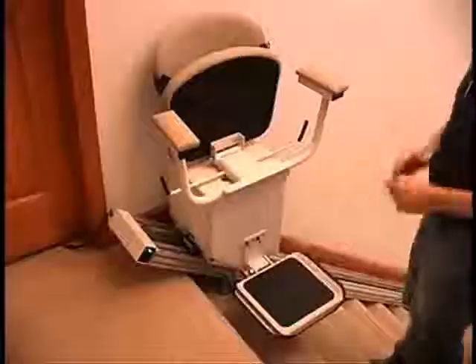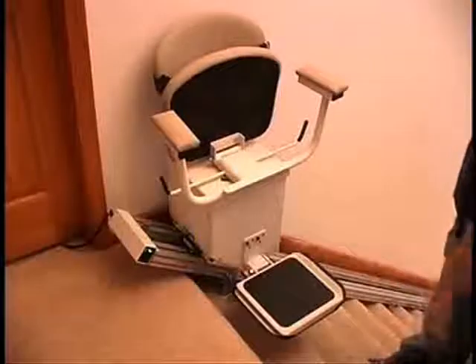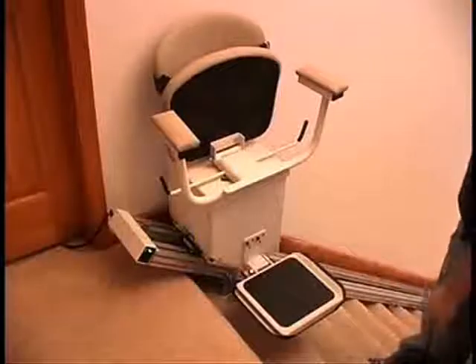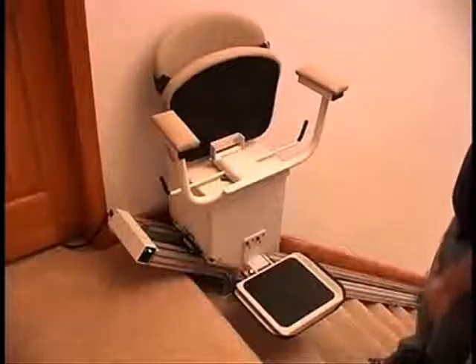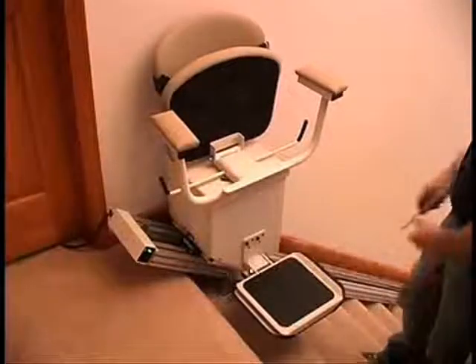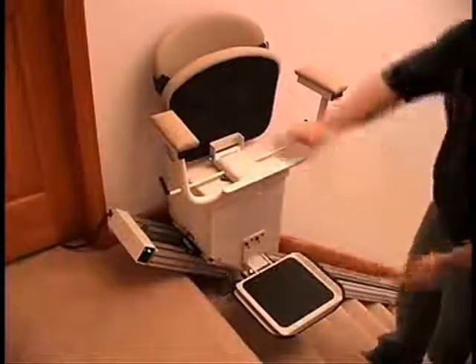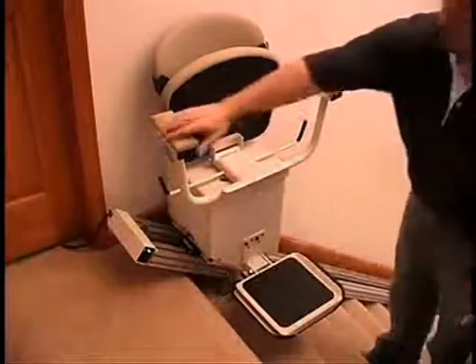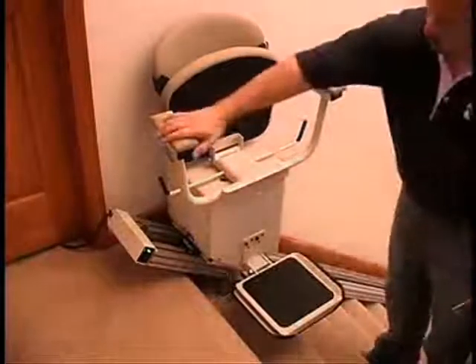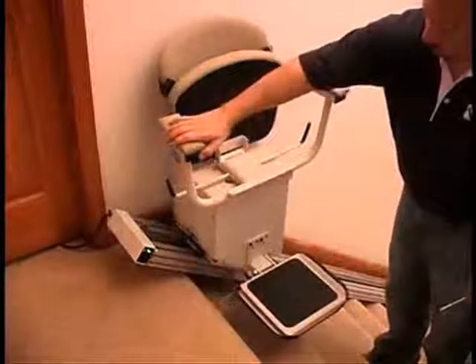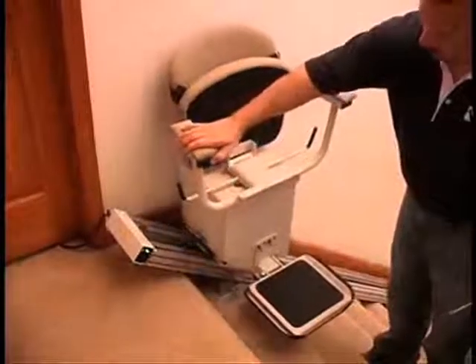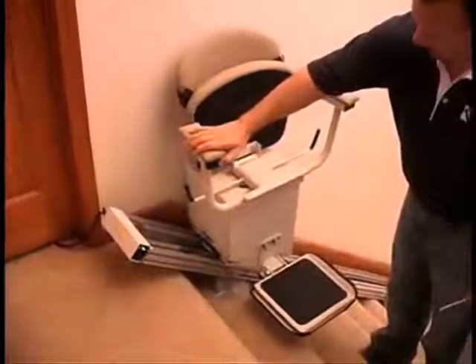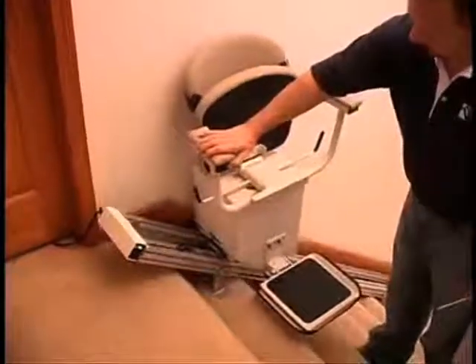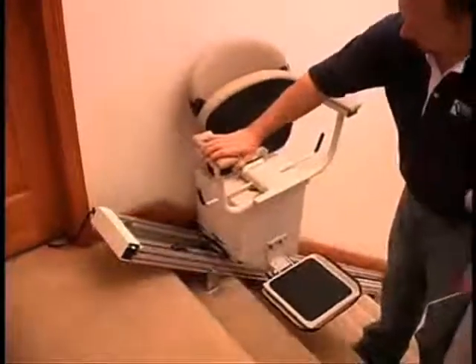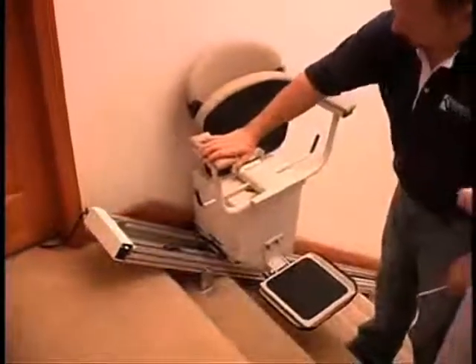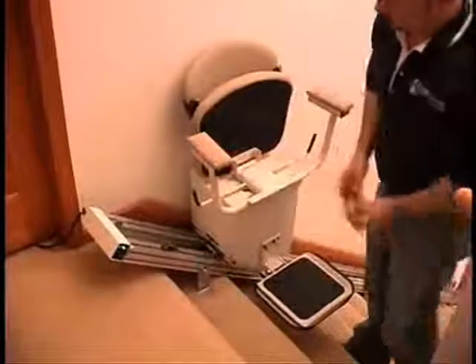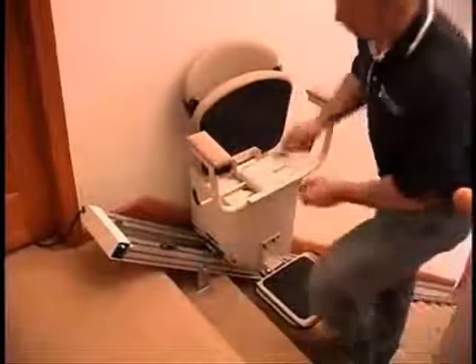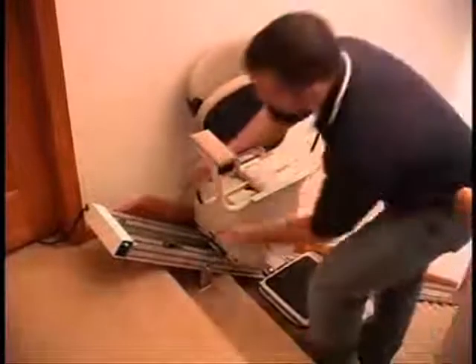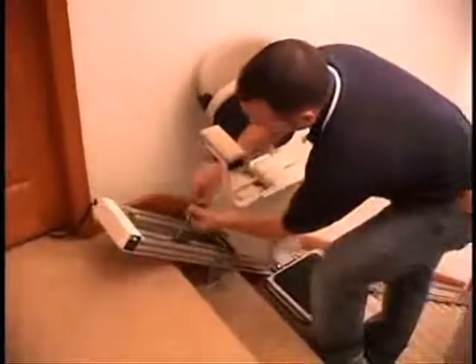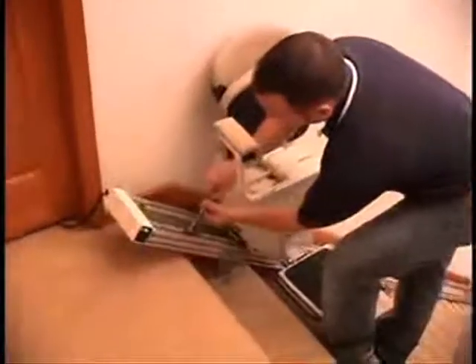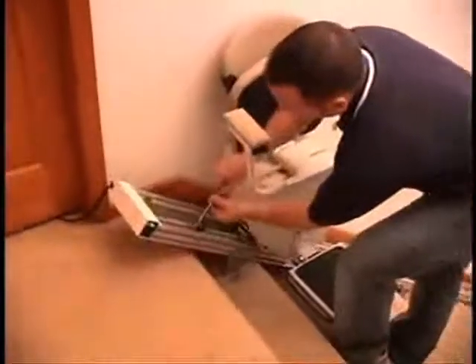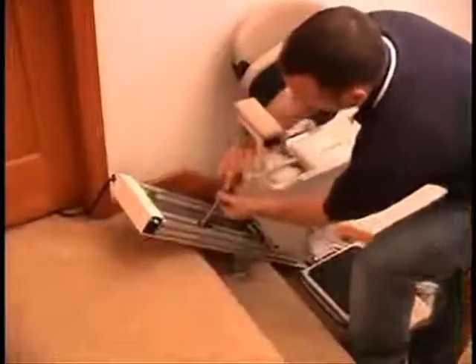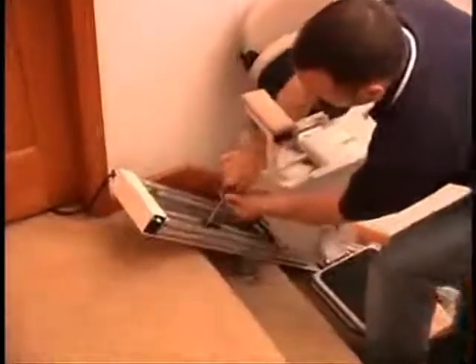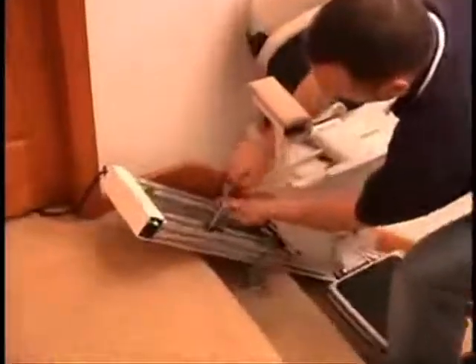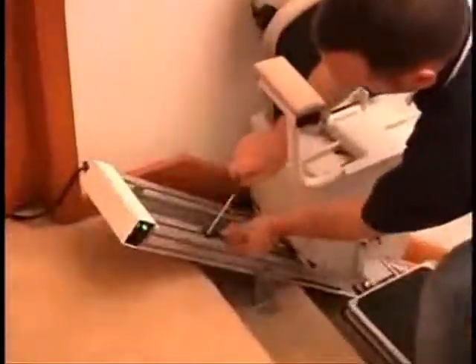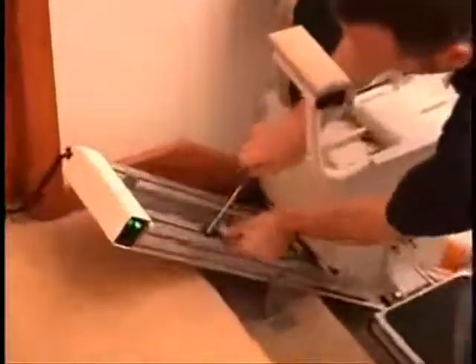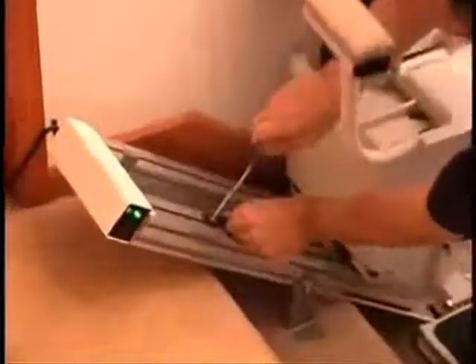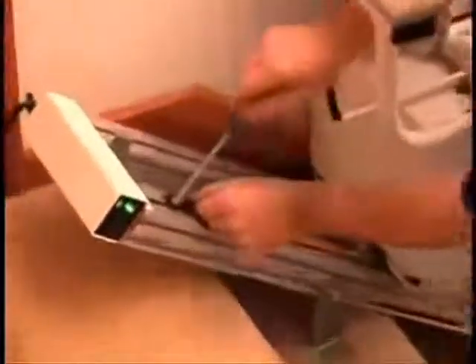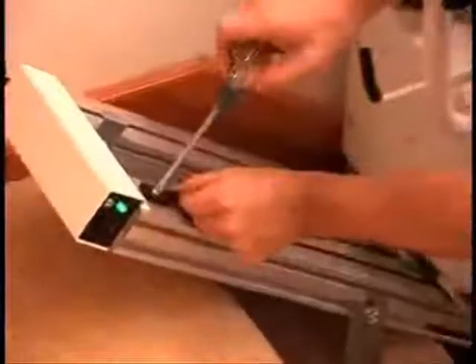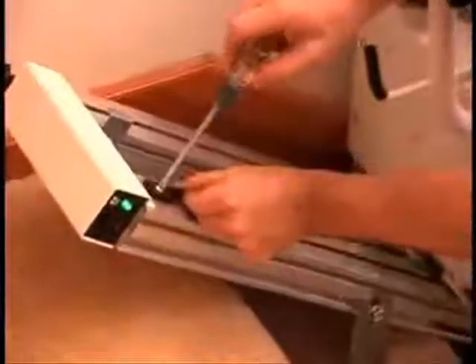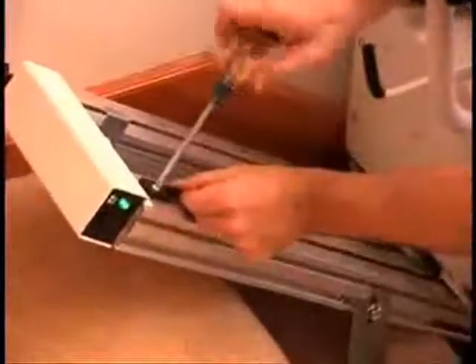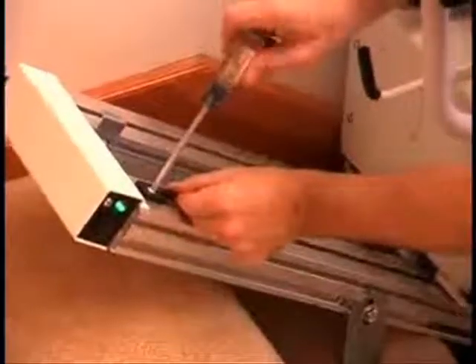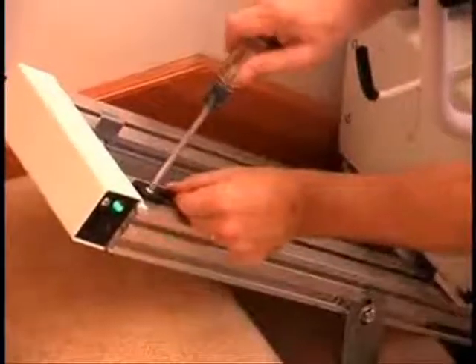Now it's time to set the upper limit cam. First, lower the unit about a foot using the control switch on the armrest. Then, loosen the cam, slide it up against the upper track cover, and tighten.